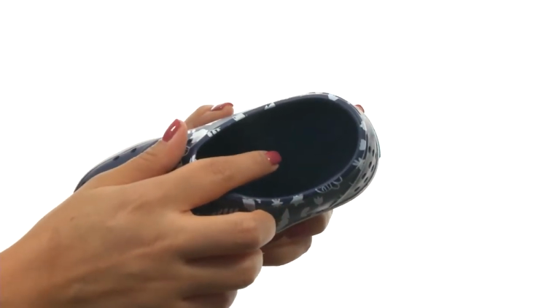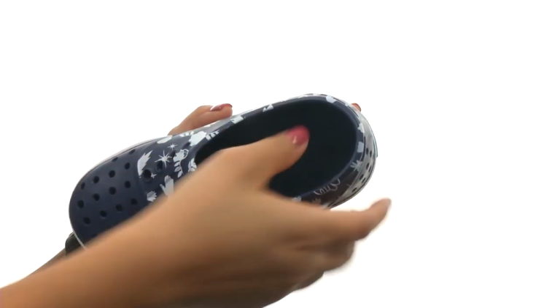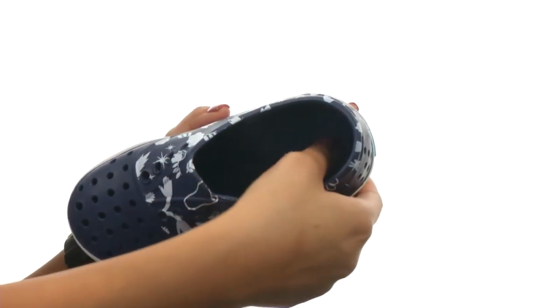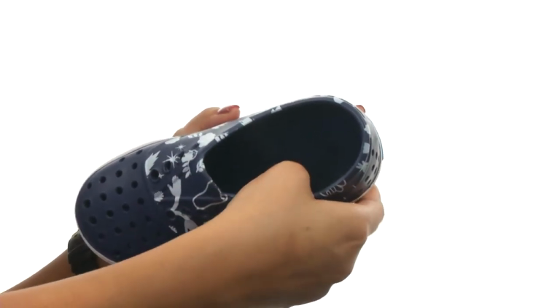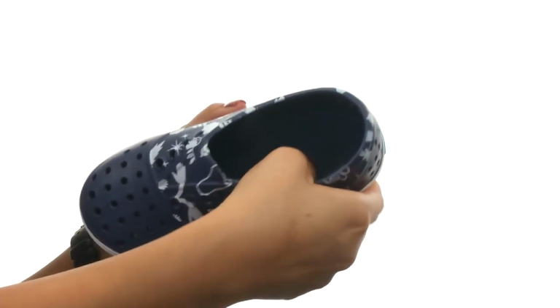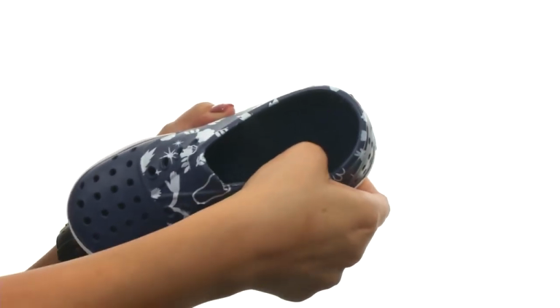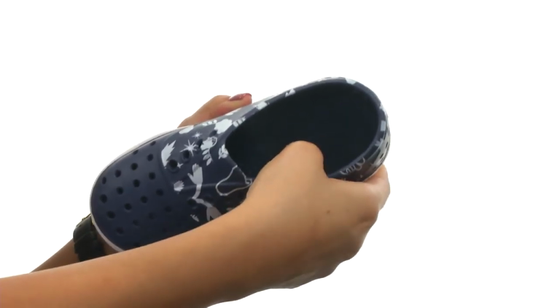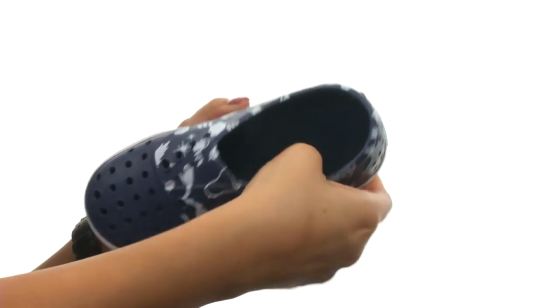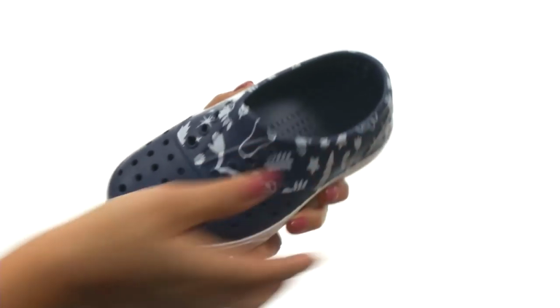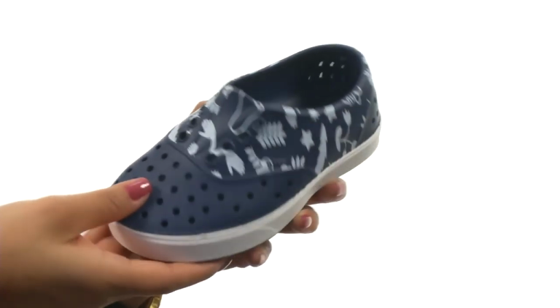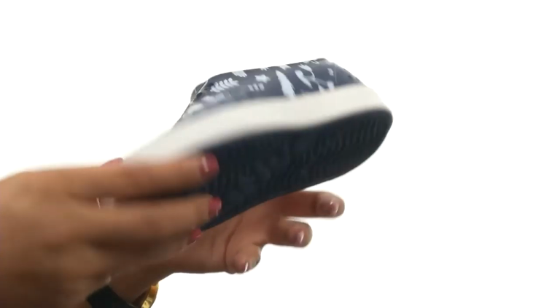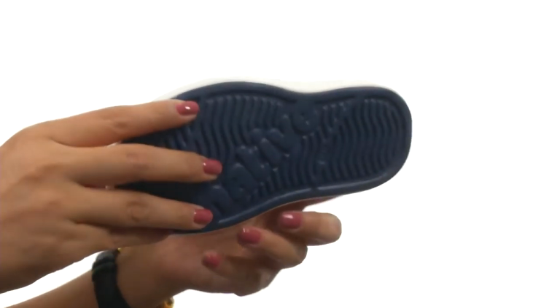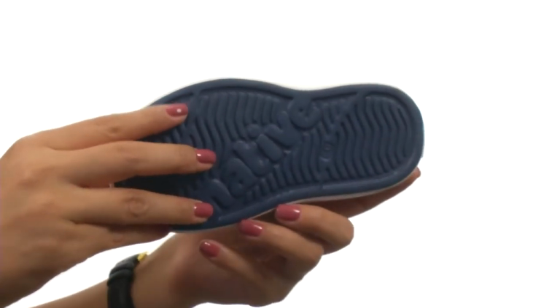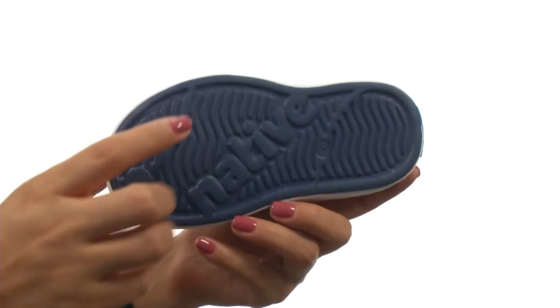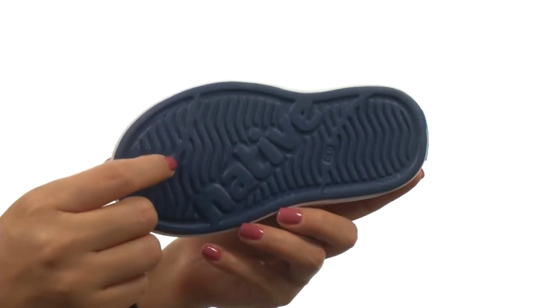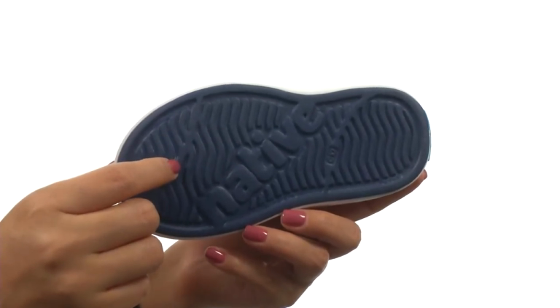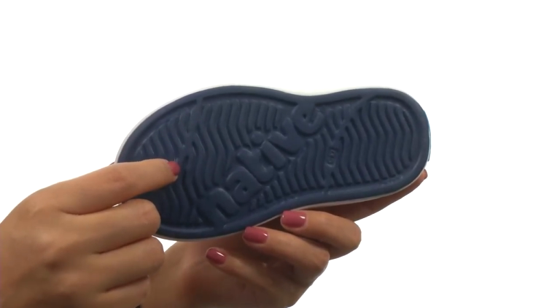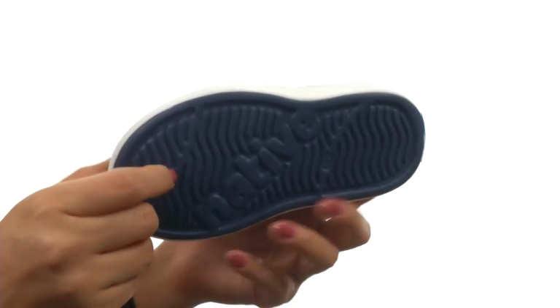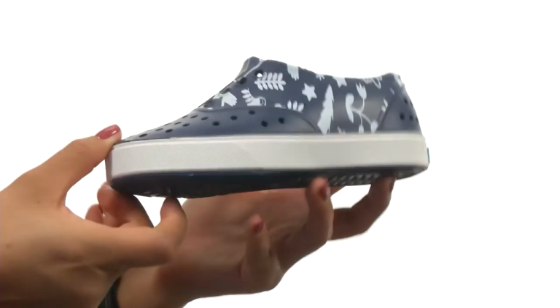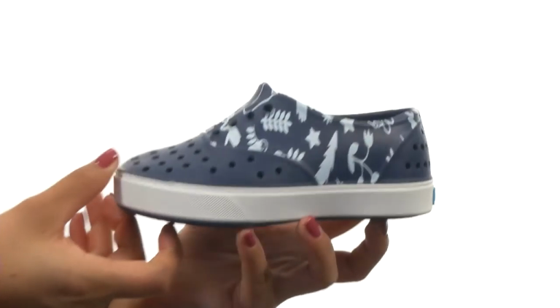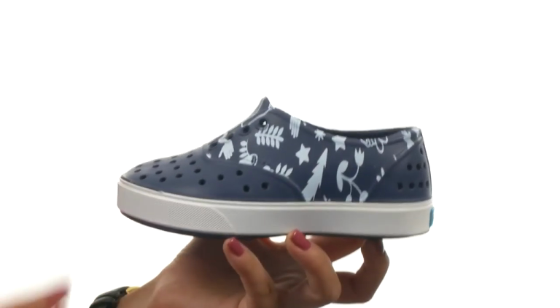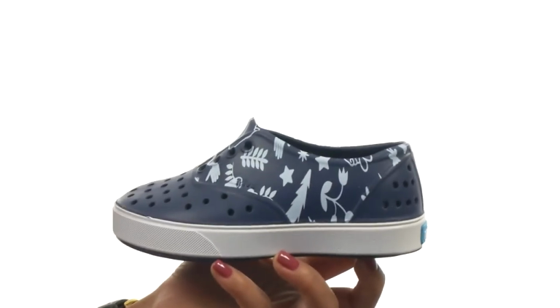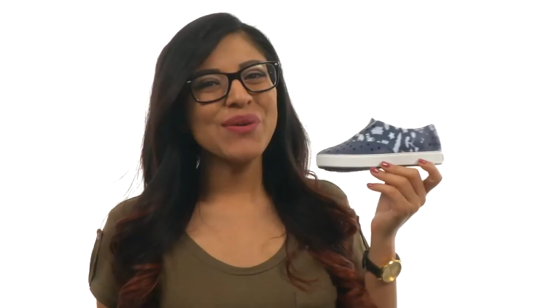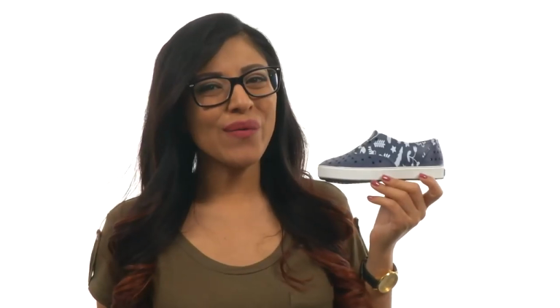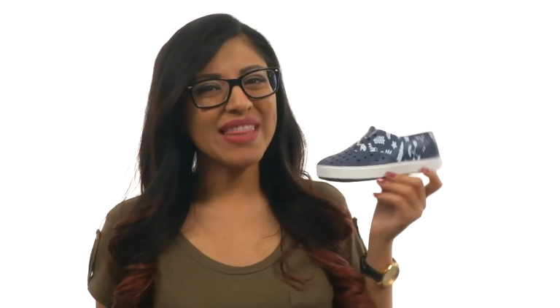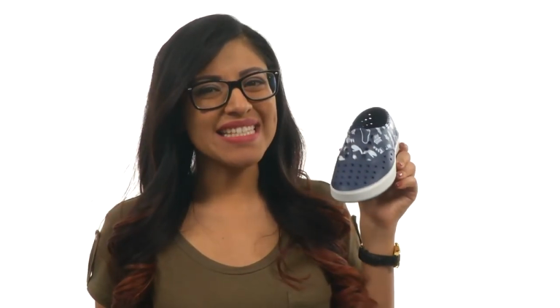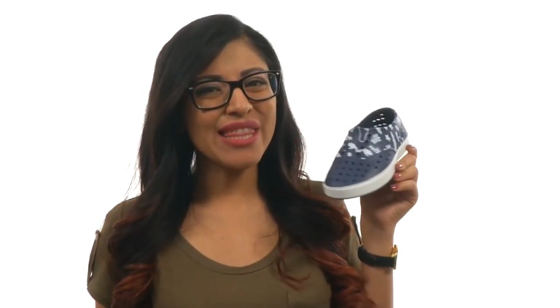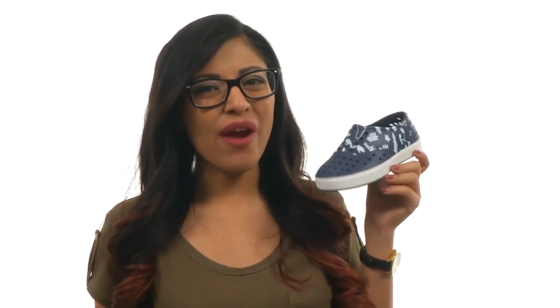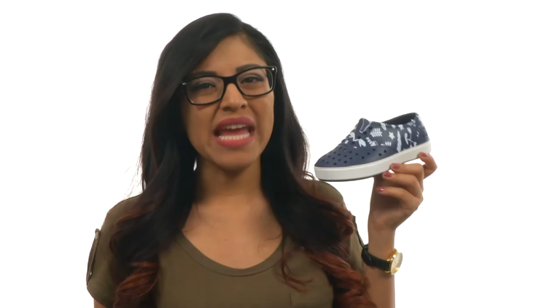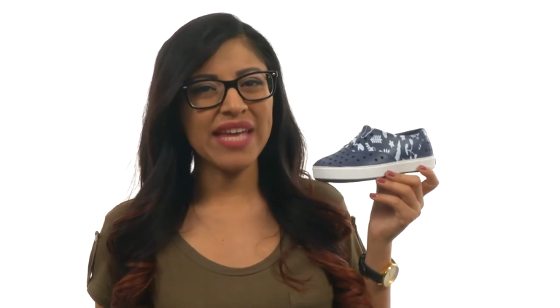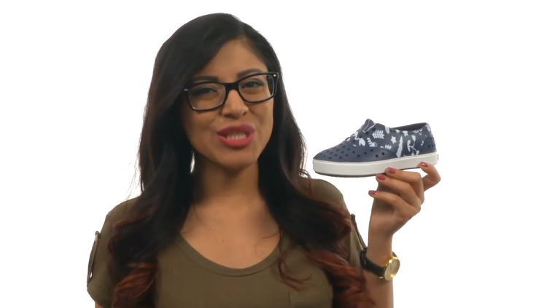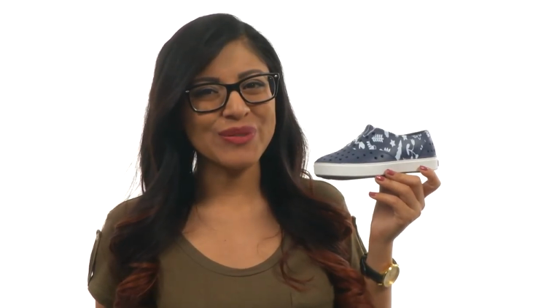On the inside, there's an EVA footbed that's super squishy. And down at the bottom, we have a durable EVA outsole. You can't go wrong with these and they're from Native Kids Shoes.